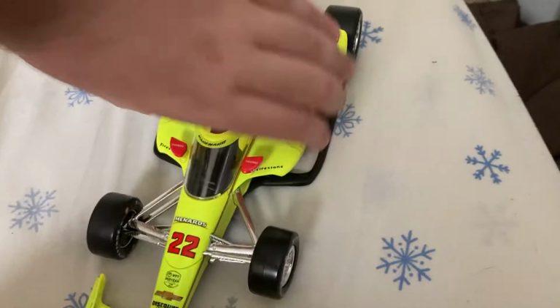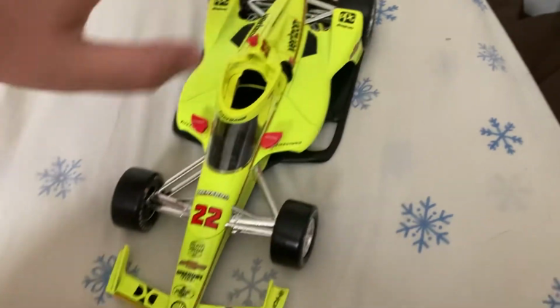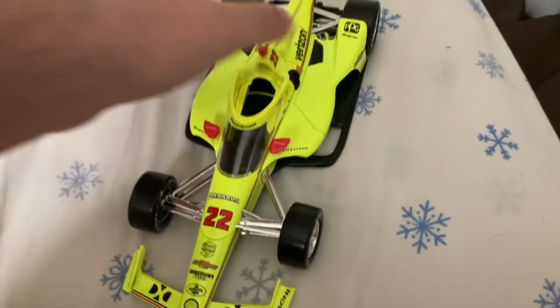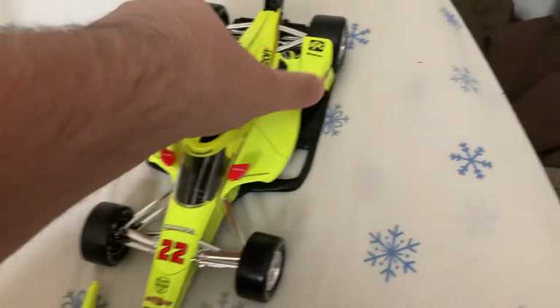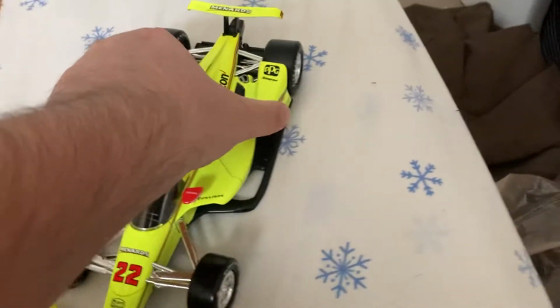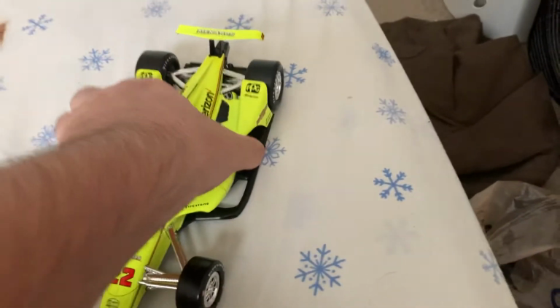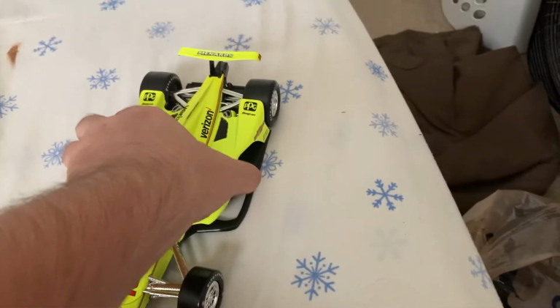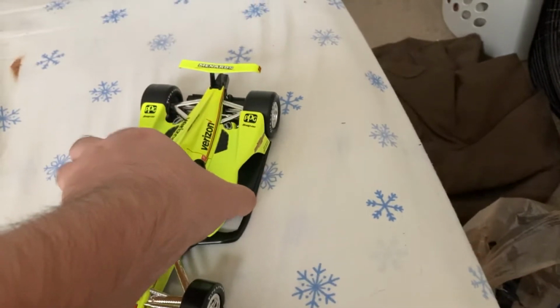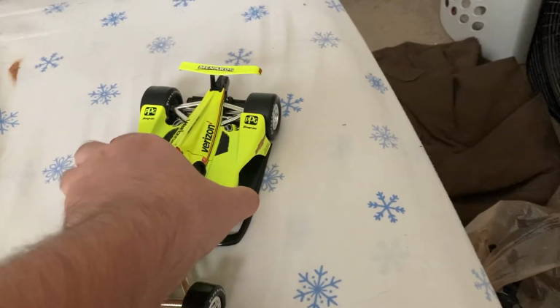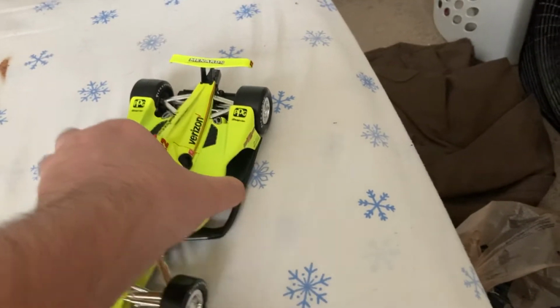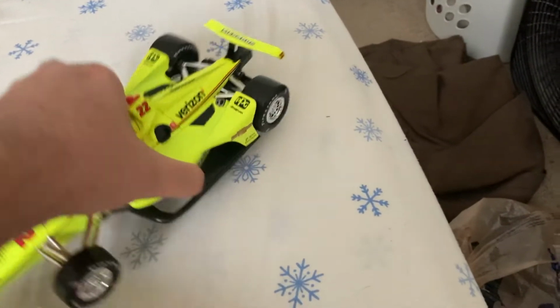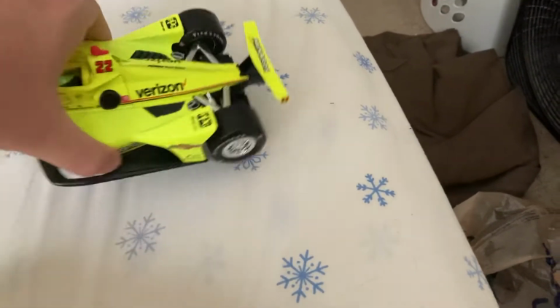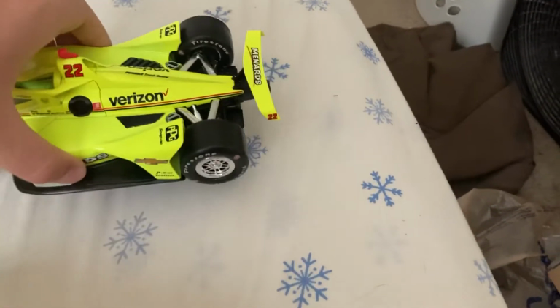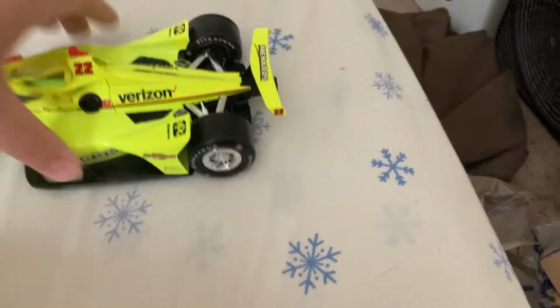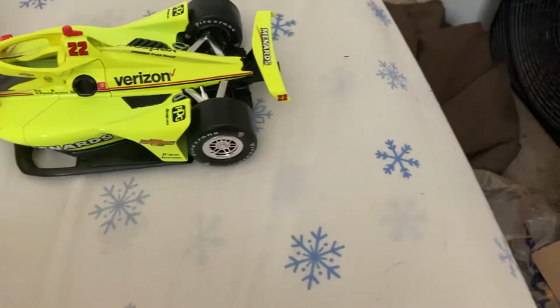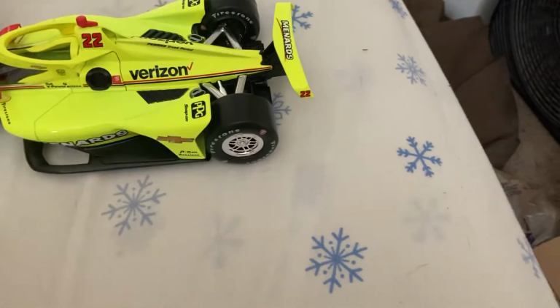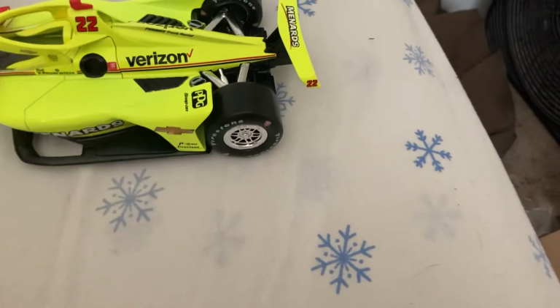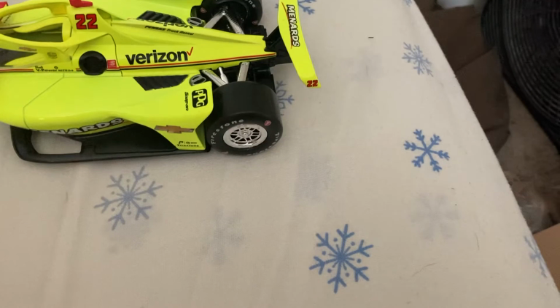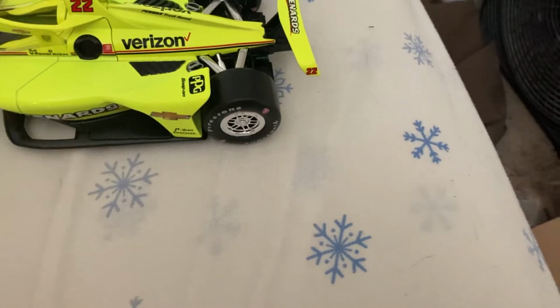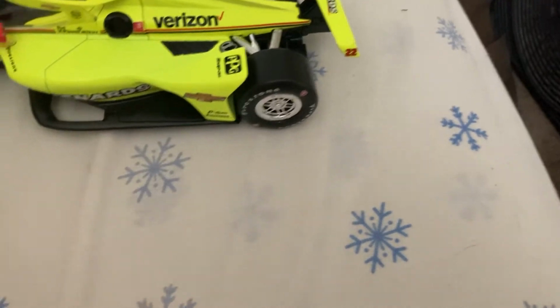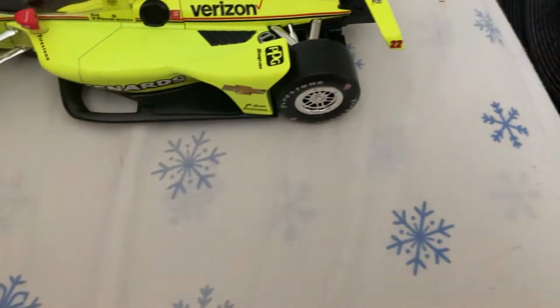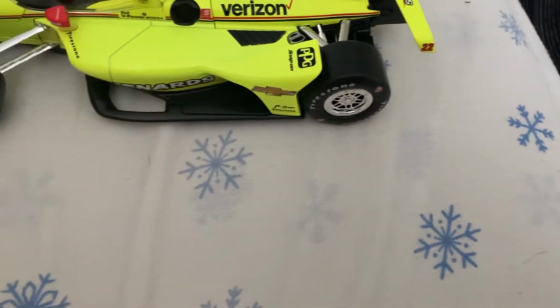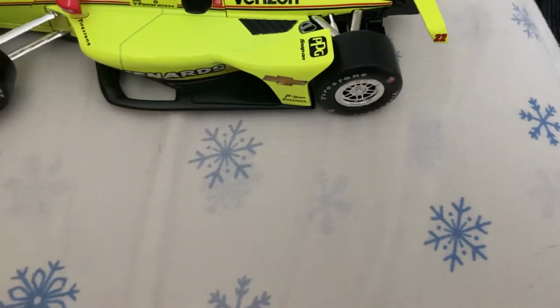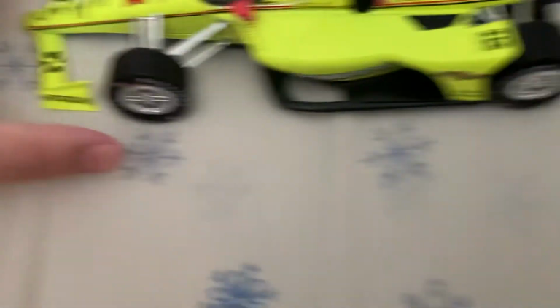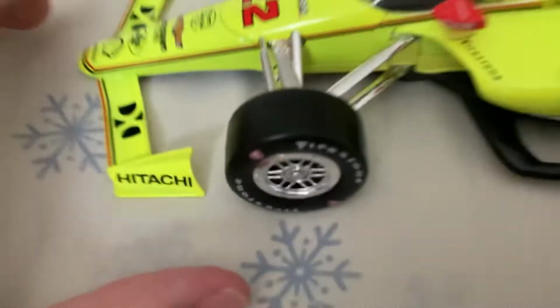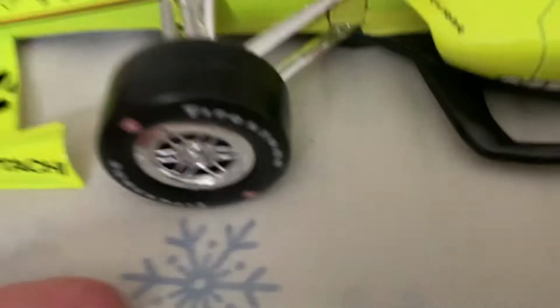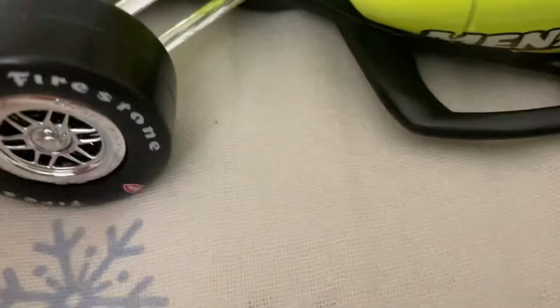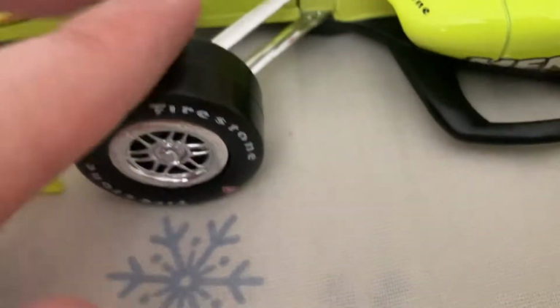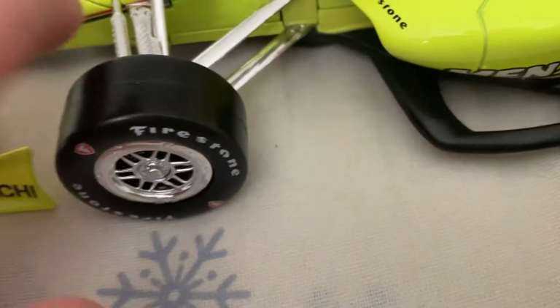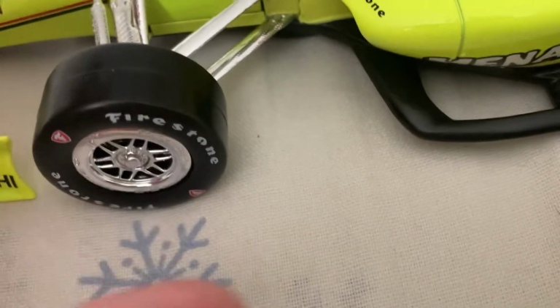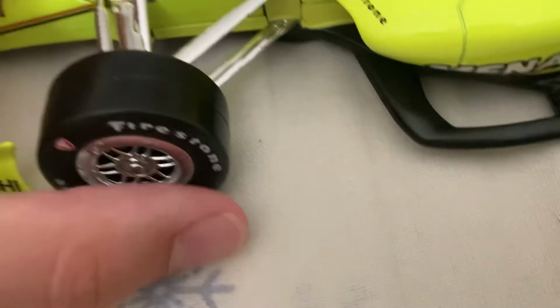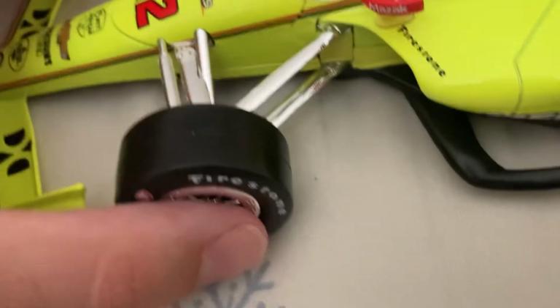That's basically about it. These aren't as detailed as the NASCAR diecasts, but of course you got the silver rims.